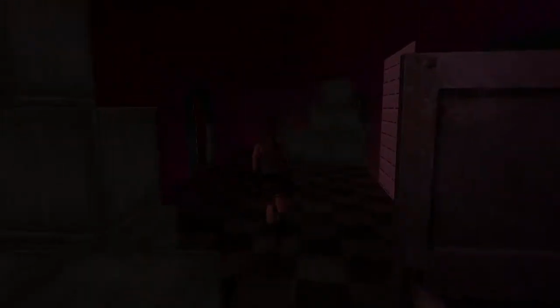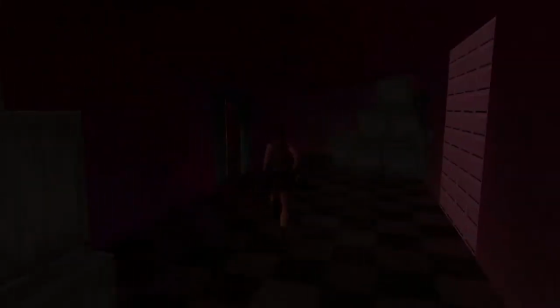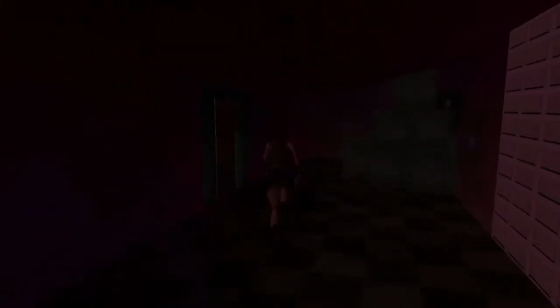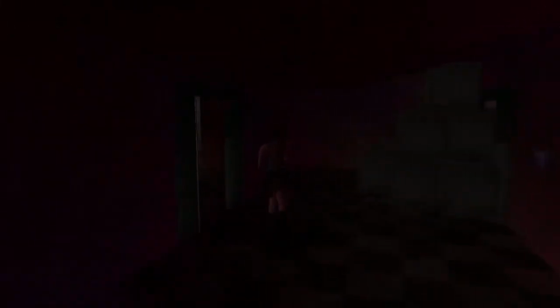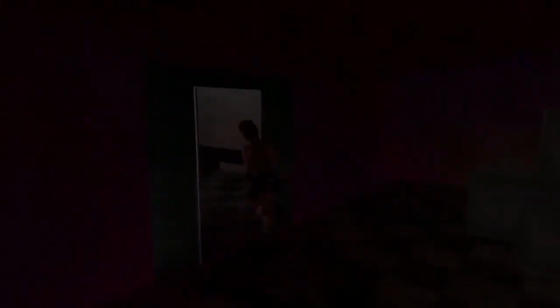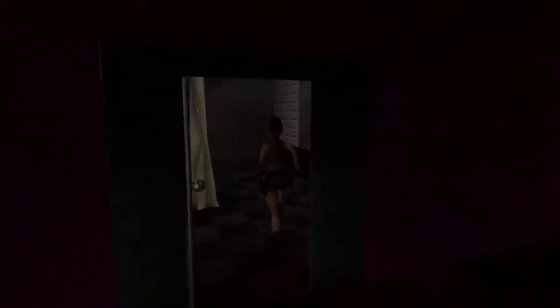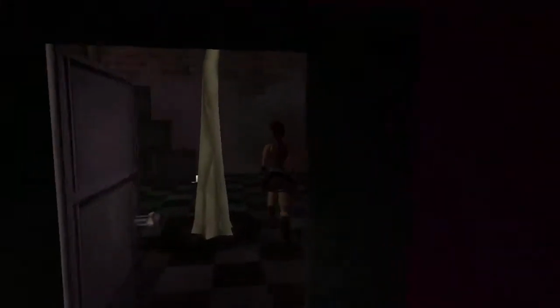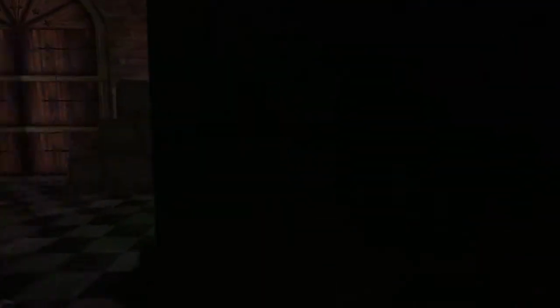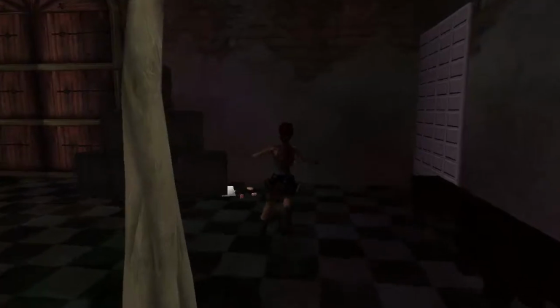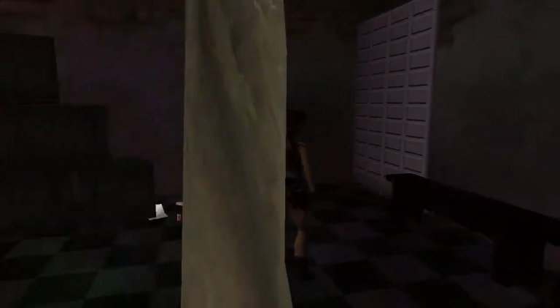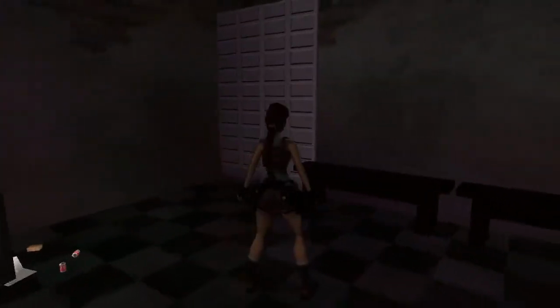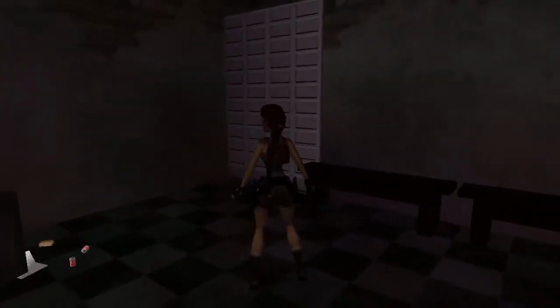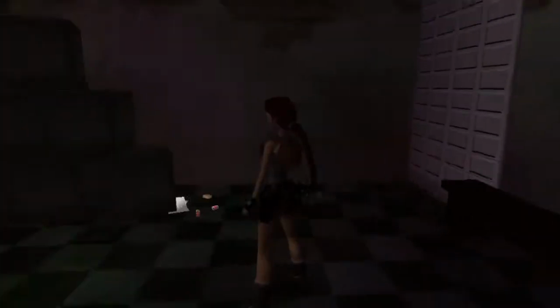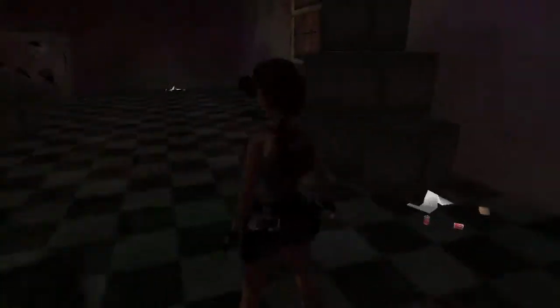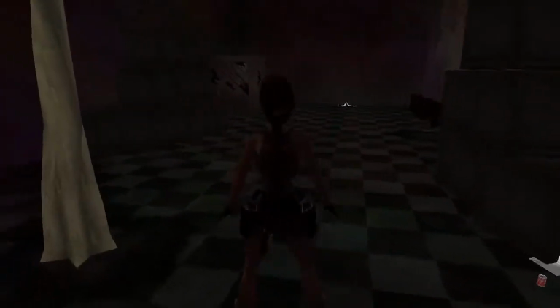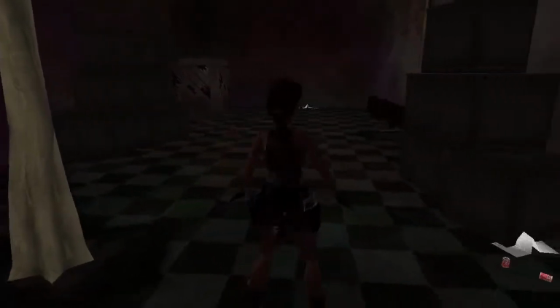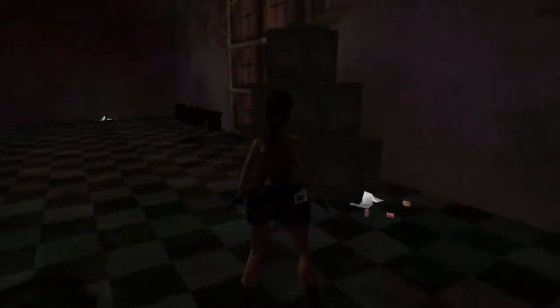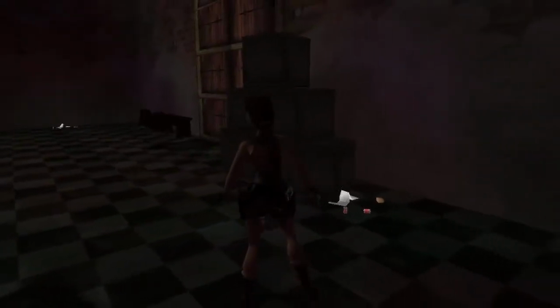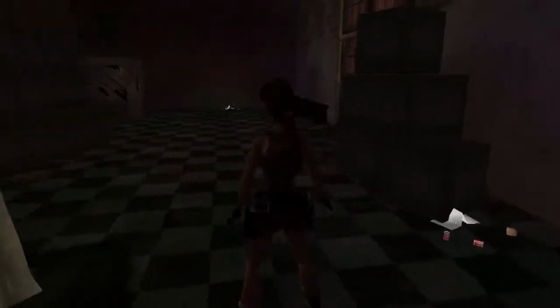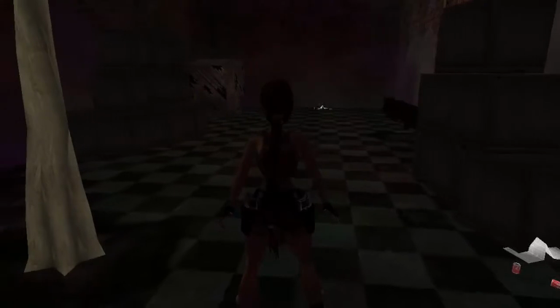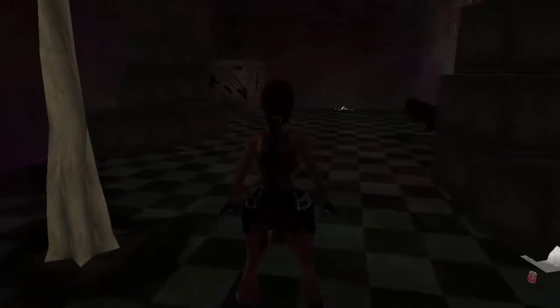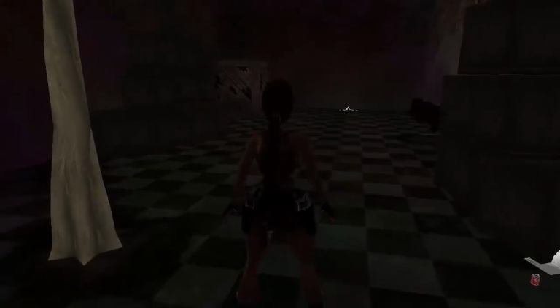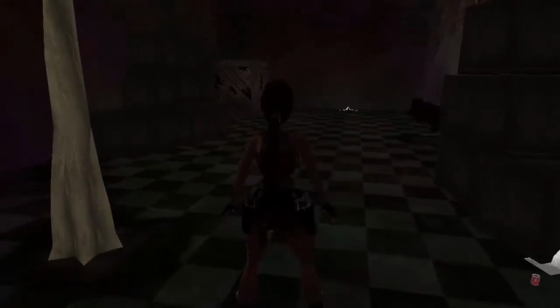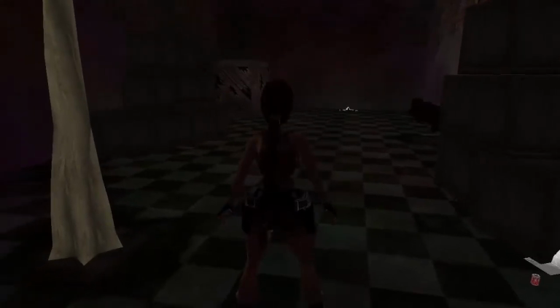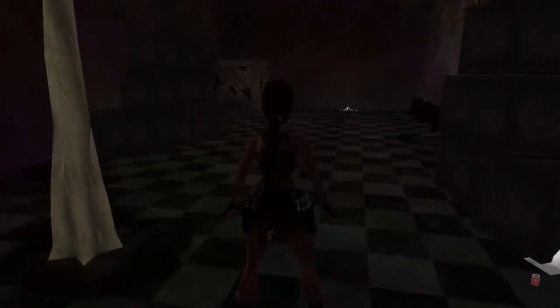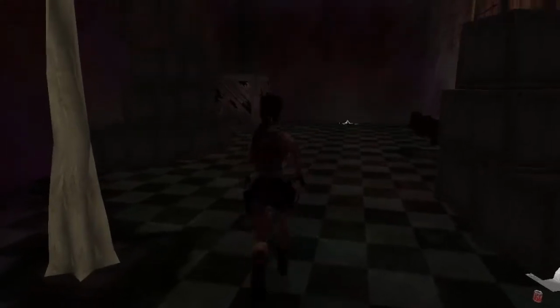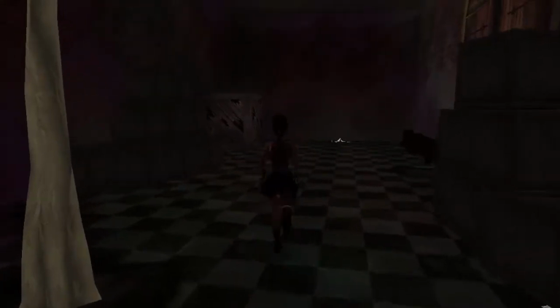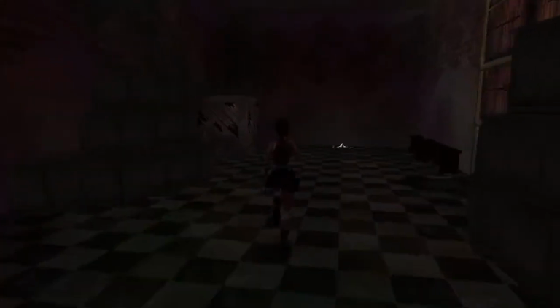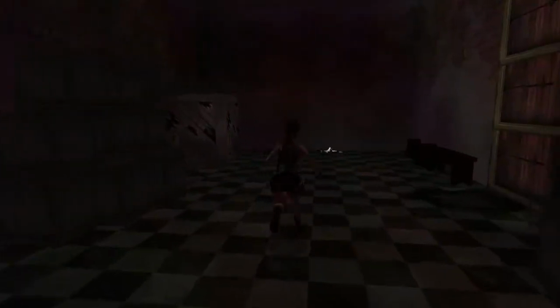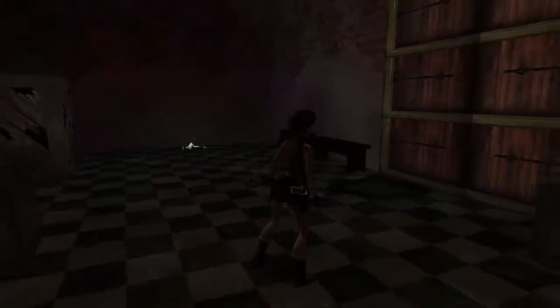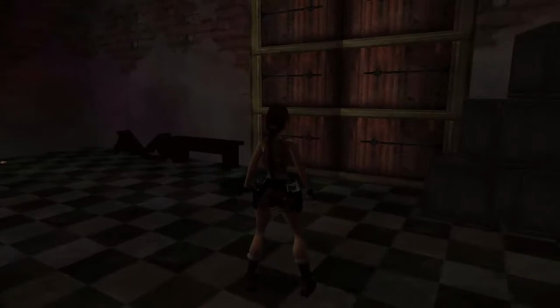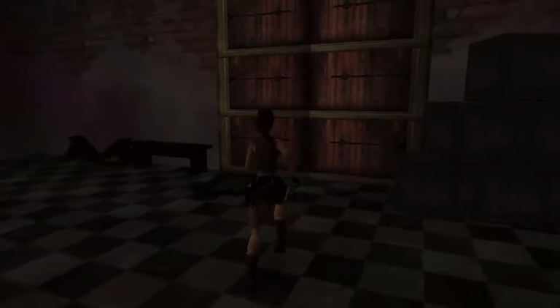Exit the room, back to the room with the tree. There's another door in the corner here, and there are also the two main doors. If you go over to the doors, Laura will say that she can't open them.